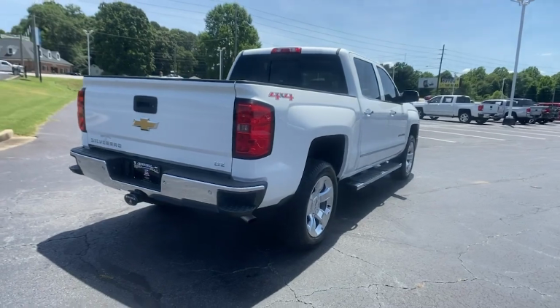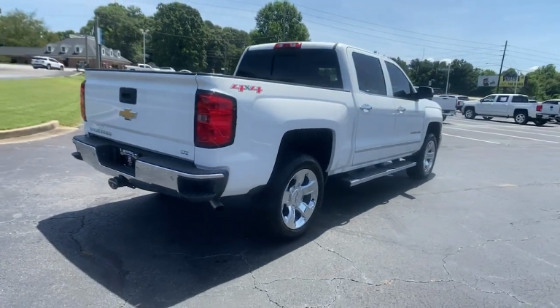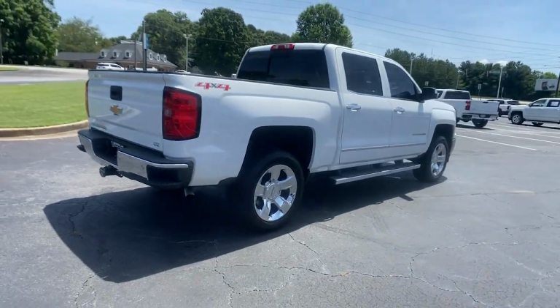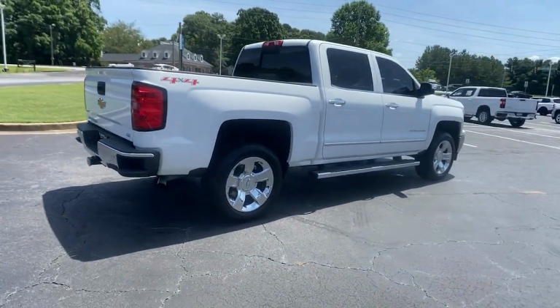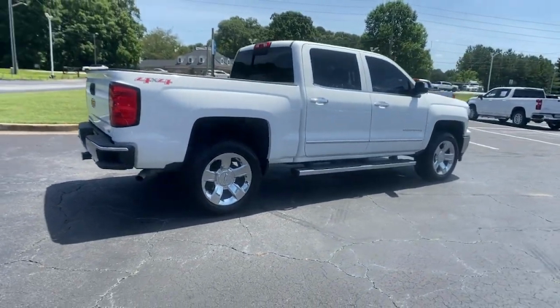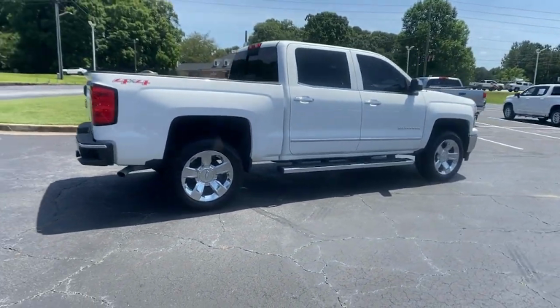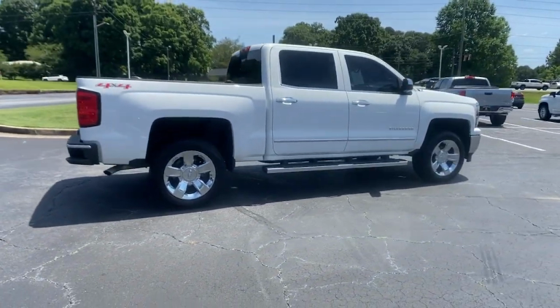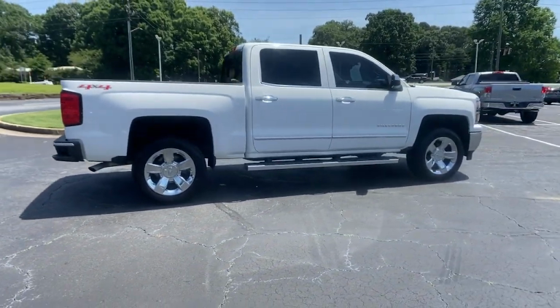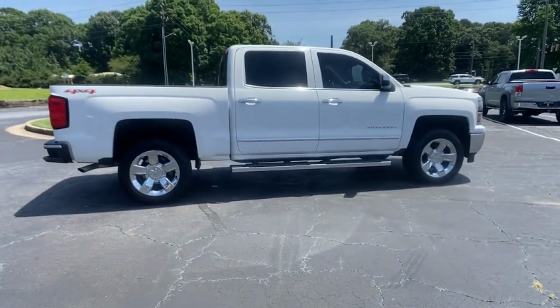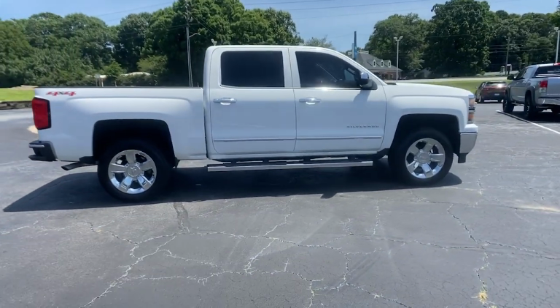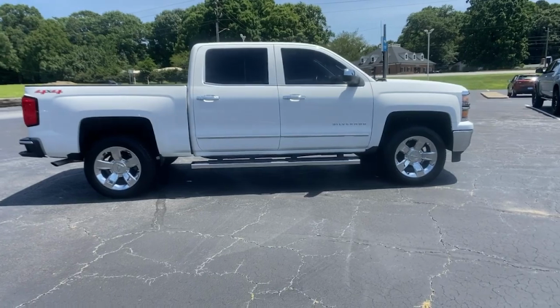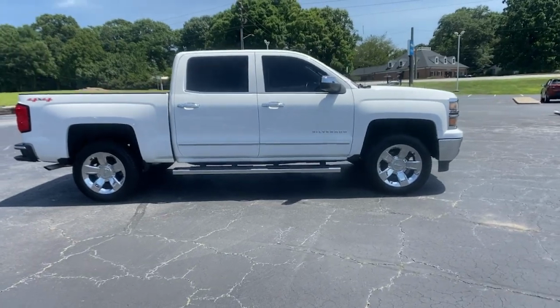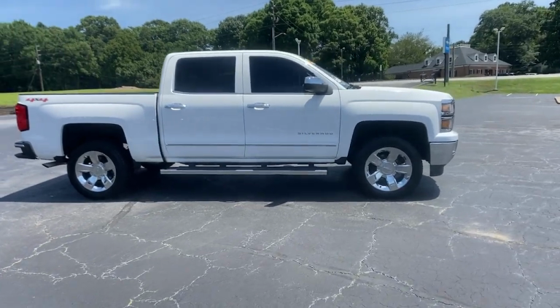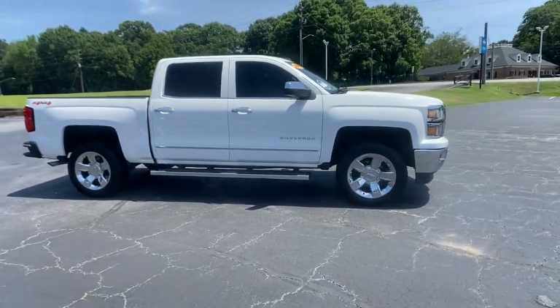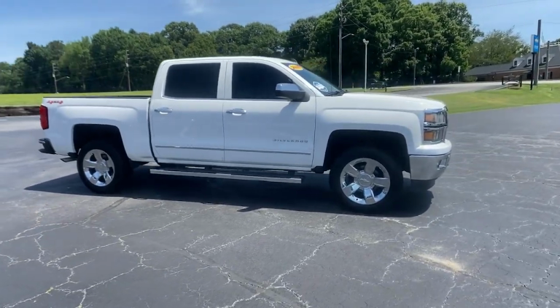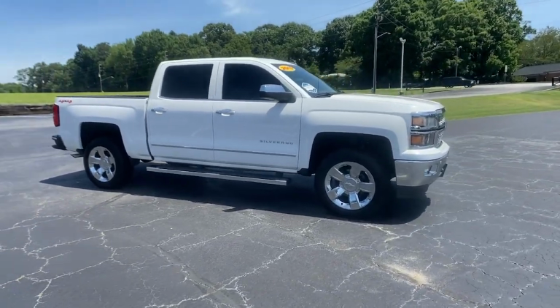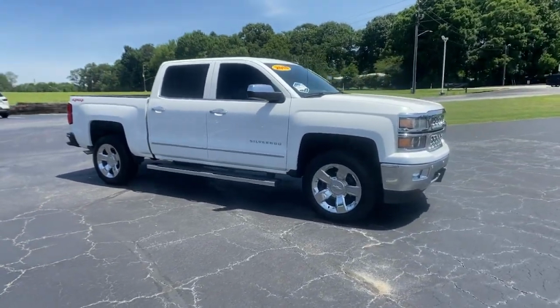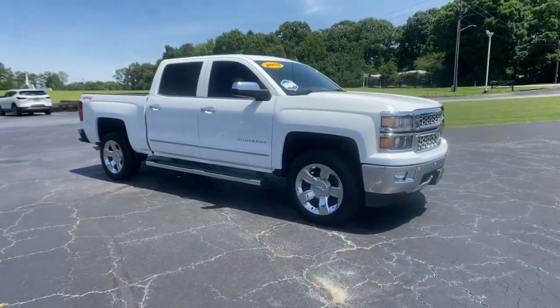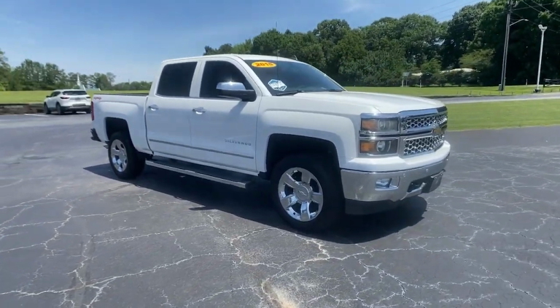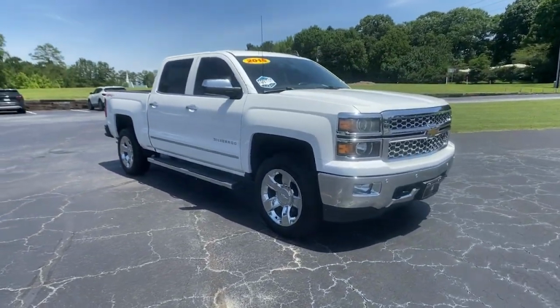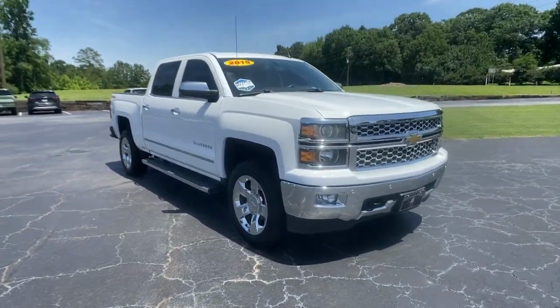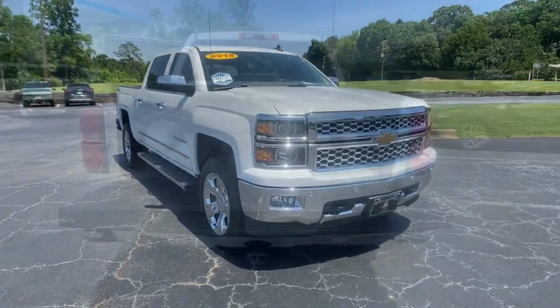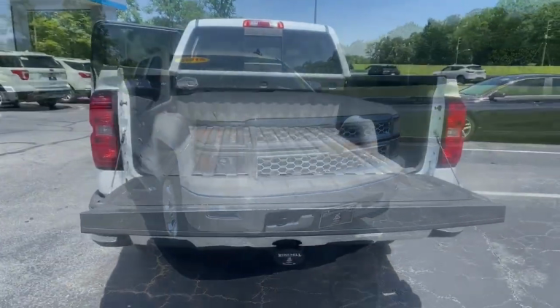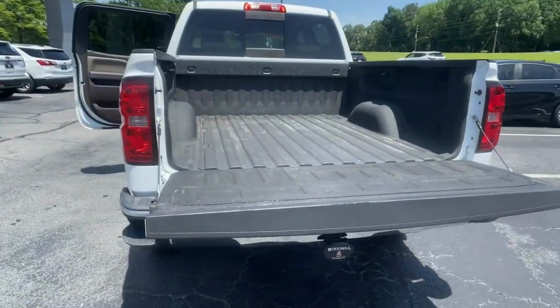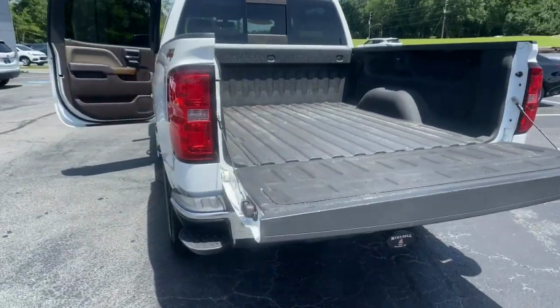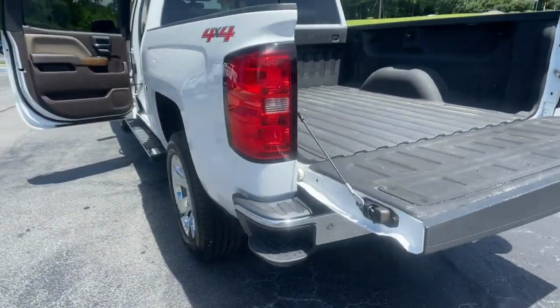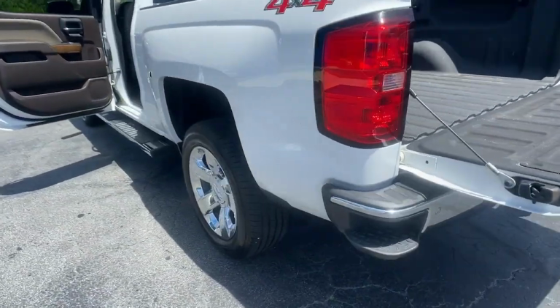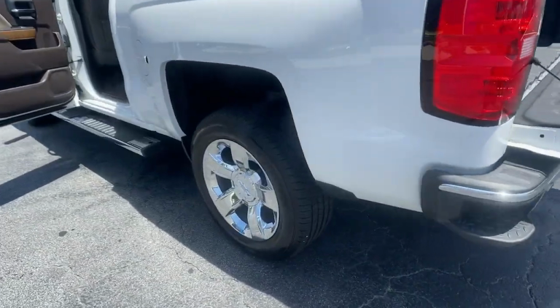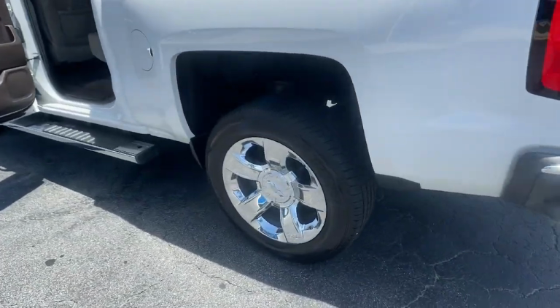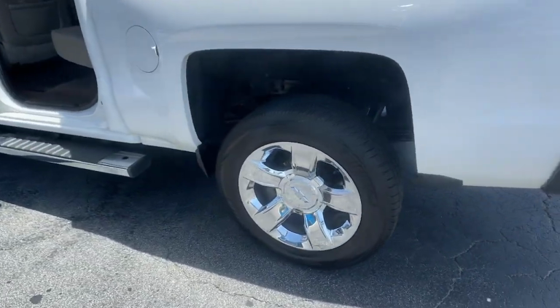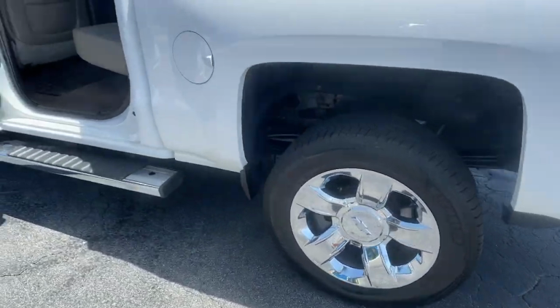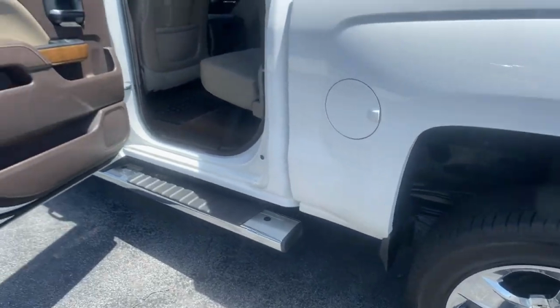These are just some of the great options this vehicle comes with: keyless entry, navigation system, fog lamps, backup camera, power passenger seat, four-wheel drive, satellite radio, remote engine start, heated mirrors, and chrome wheels.